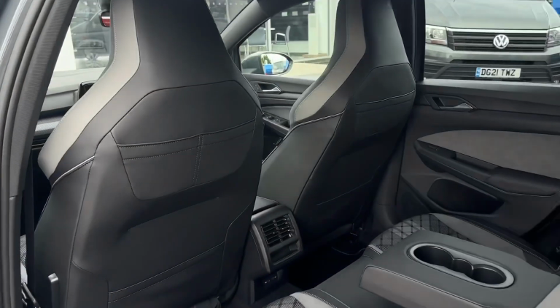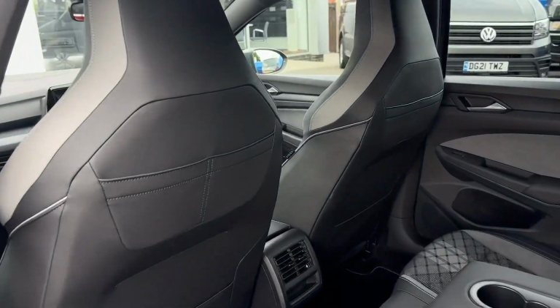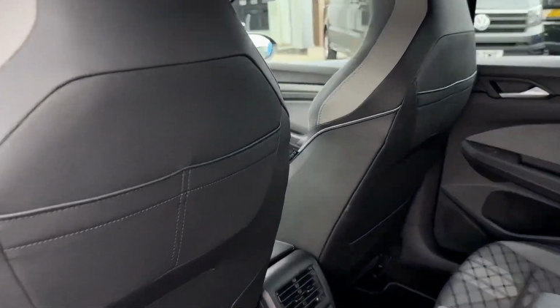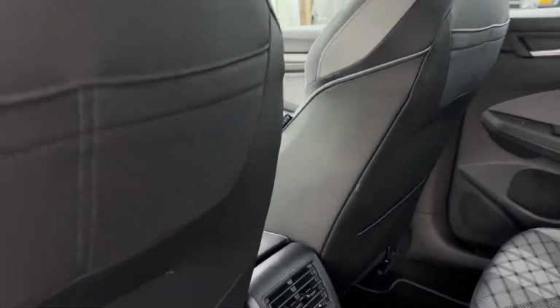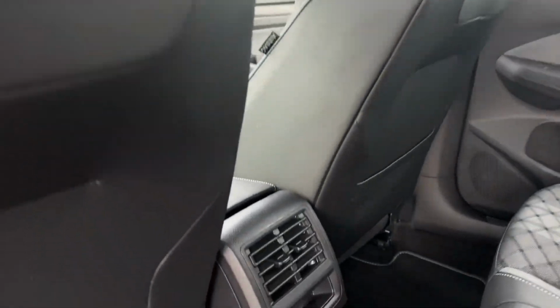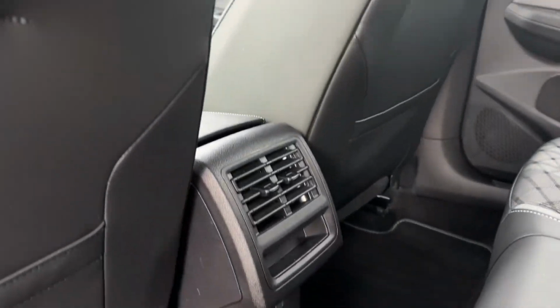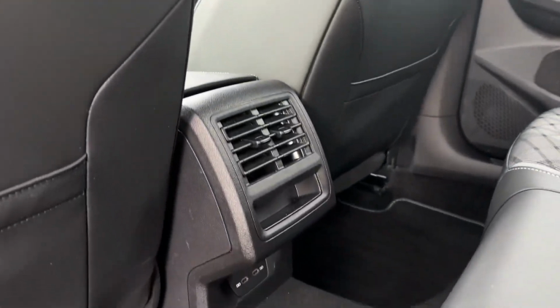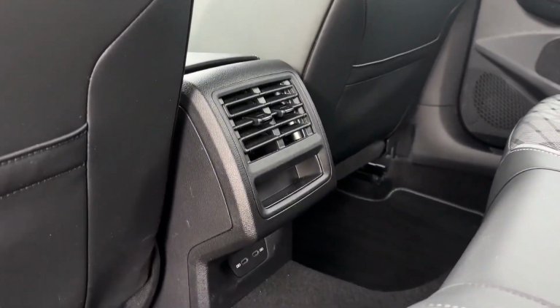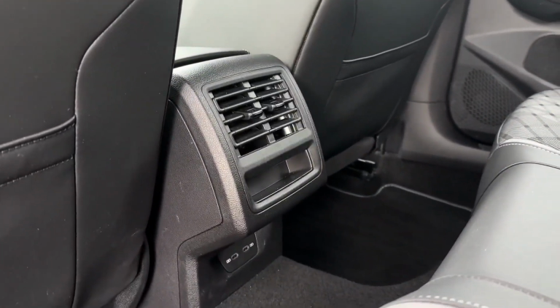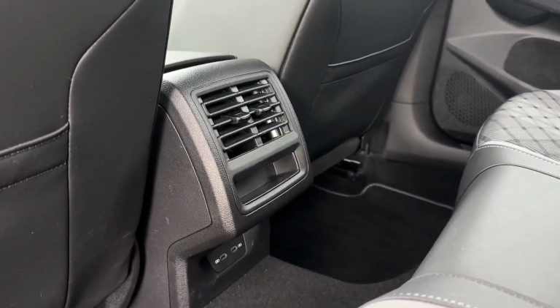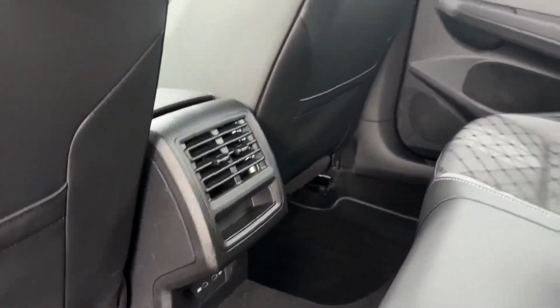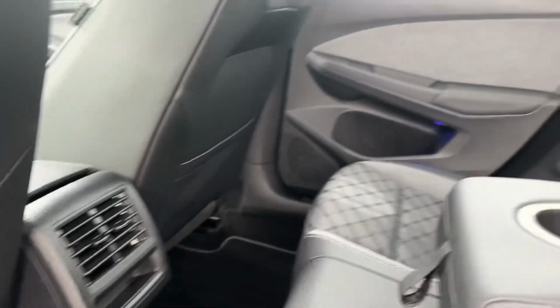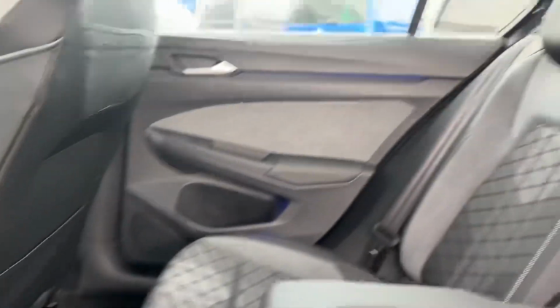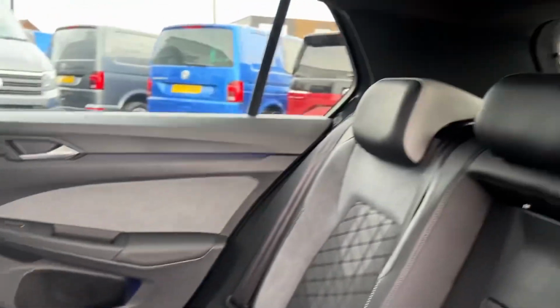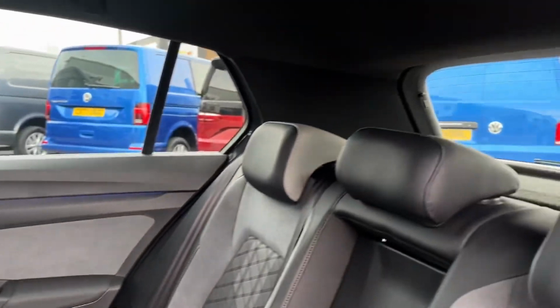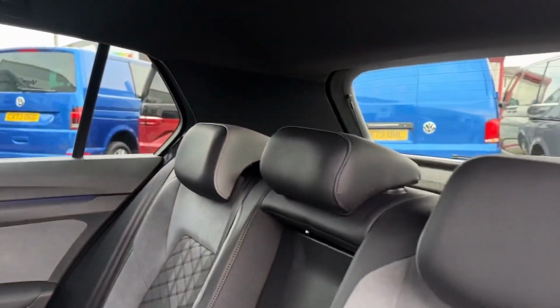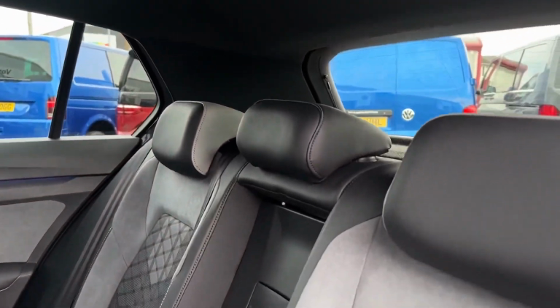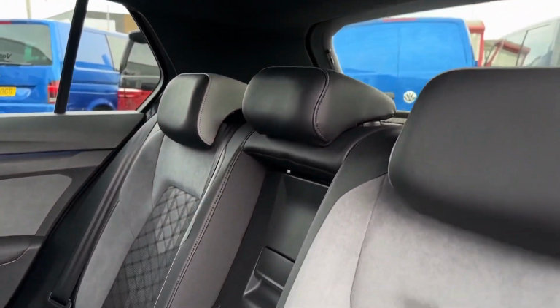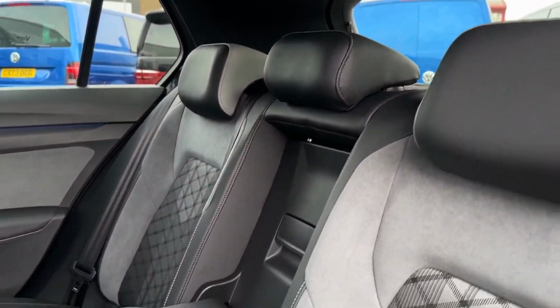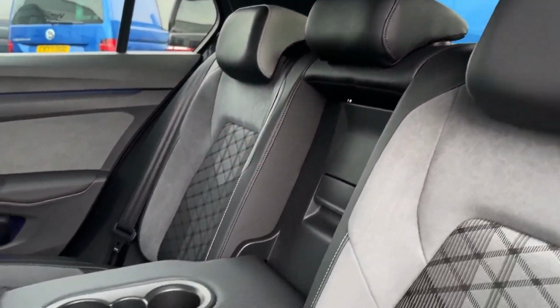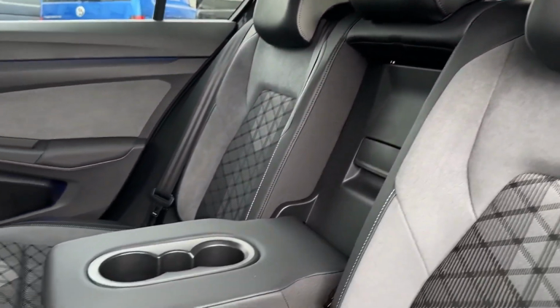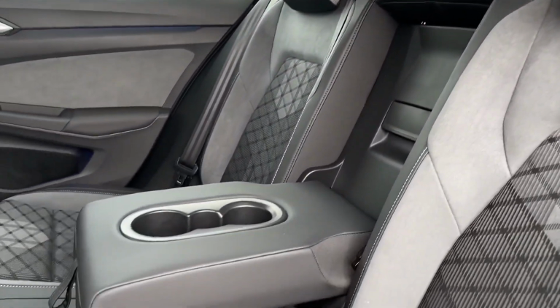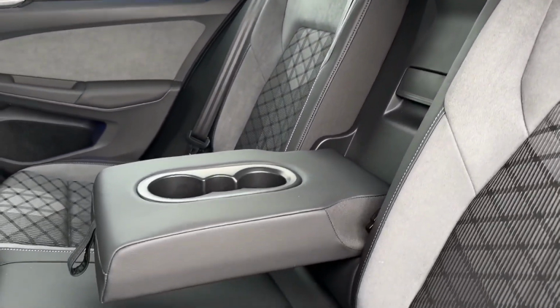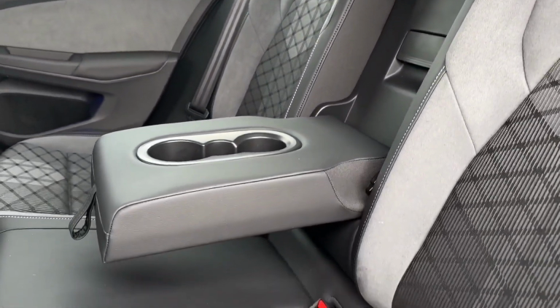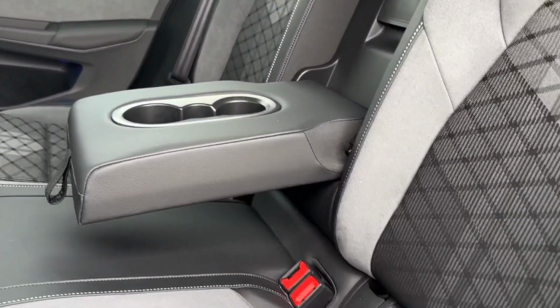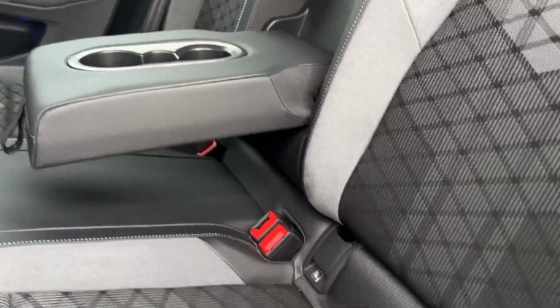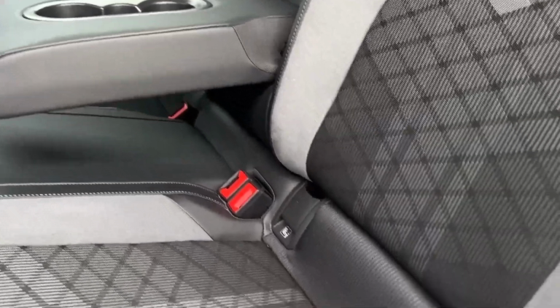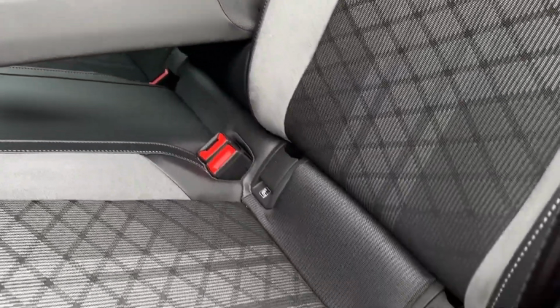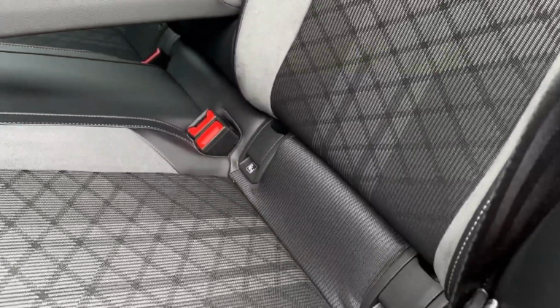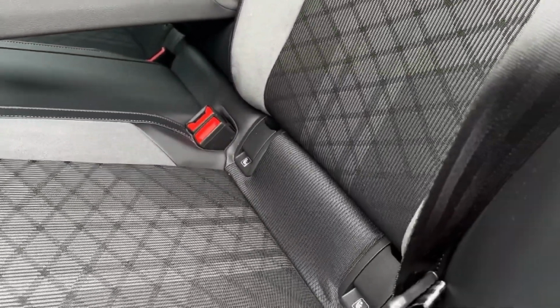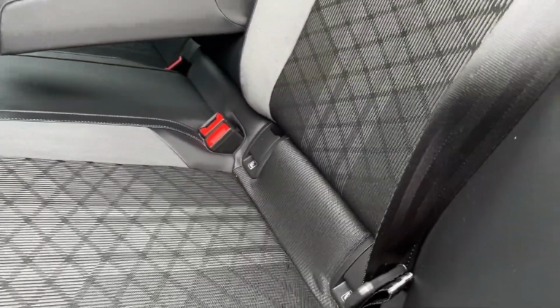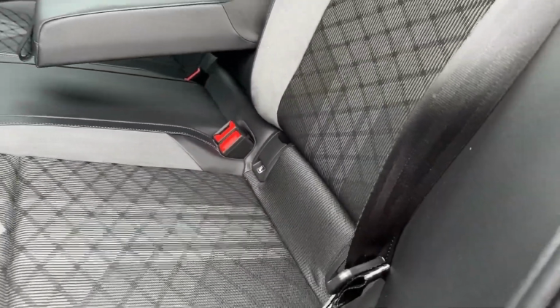Taking a look inside, you've got vent controls in the centre as well as two USB charging ports. The upholstery itself comes with the Alcantara in leather finish, offering a central armrest and isofix mounting points.